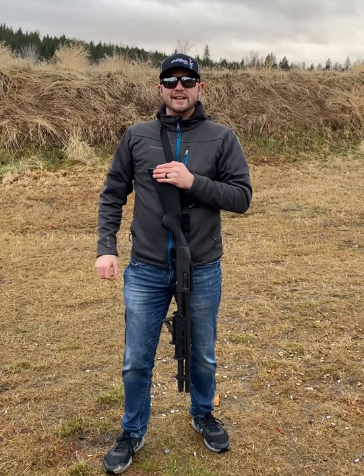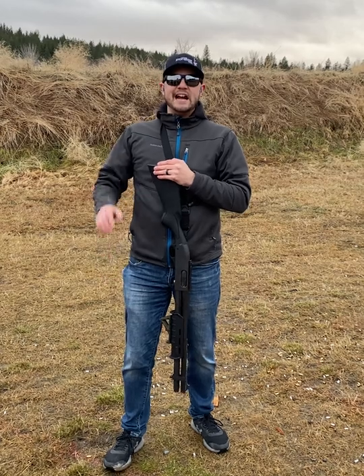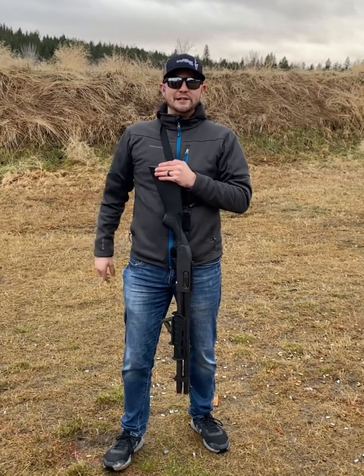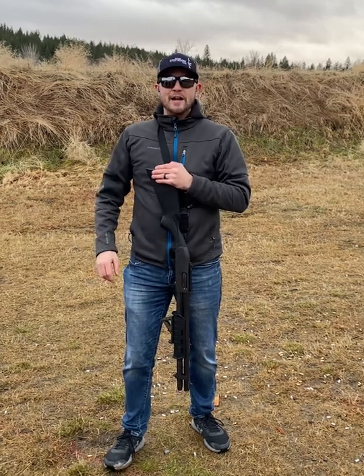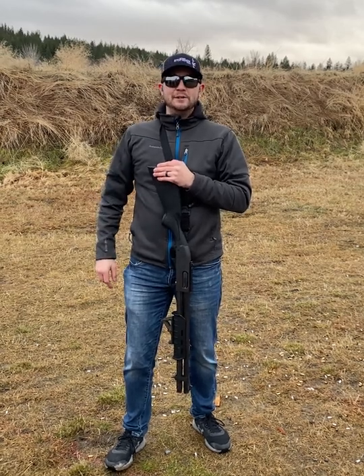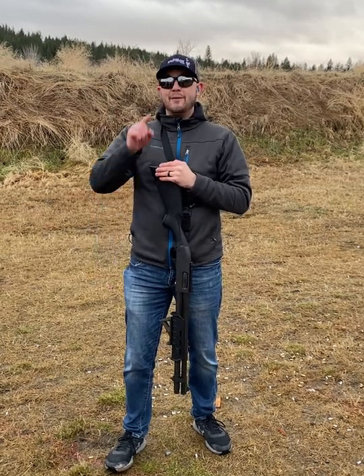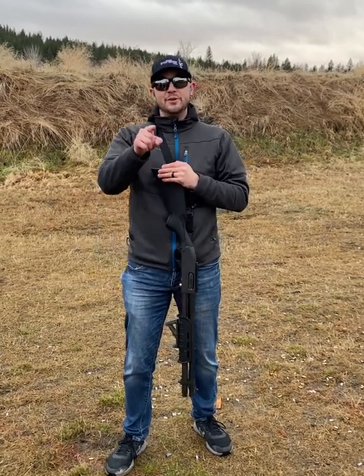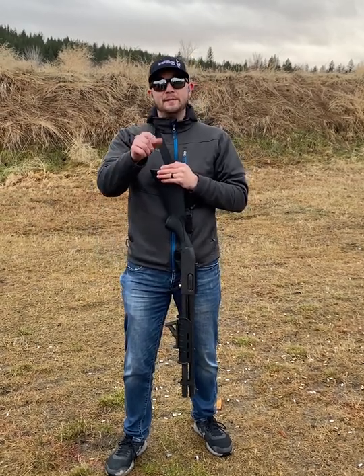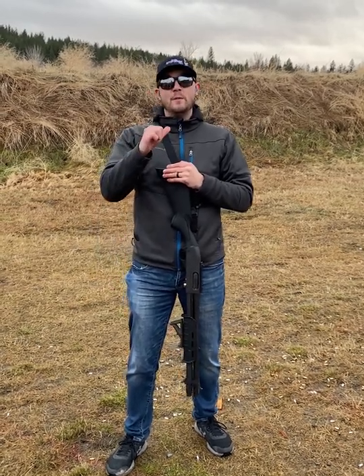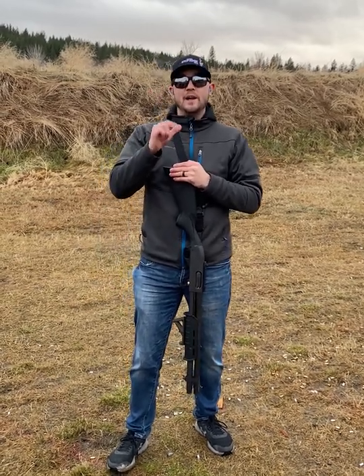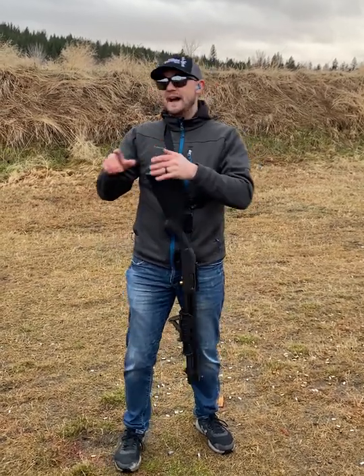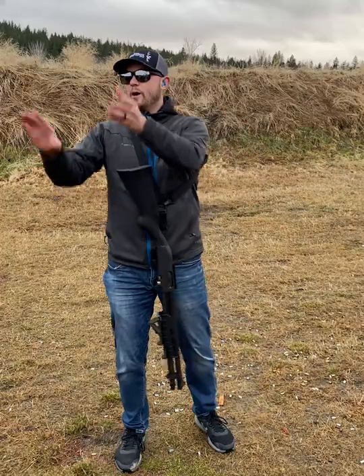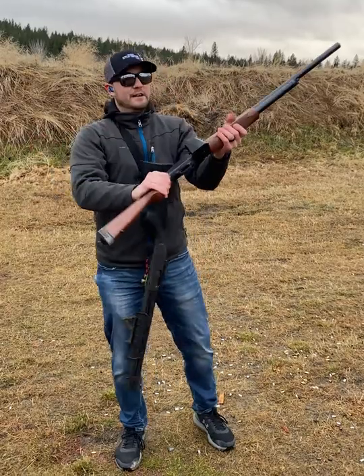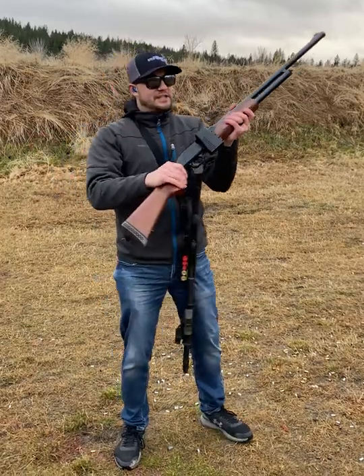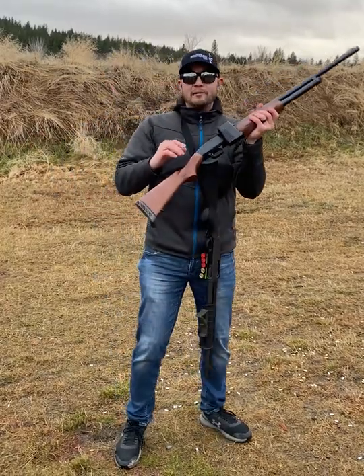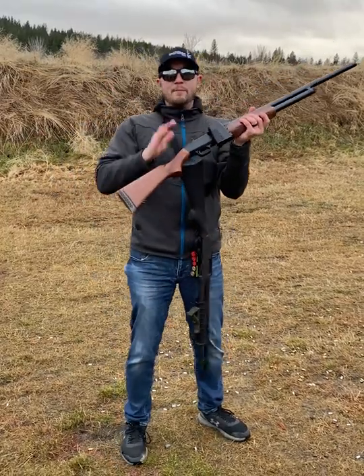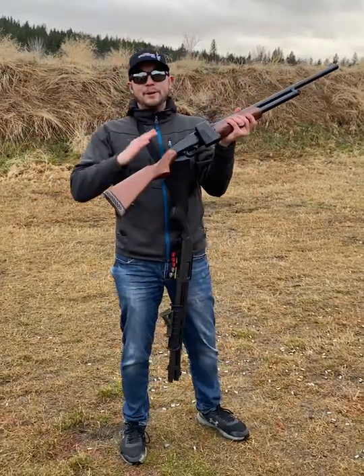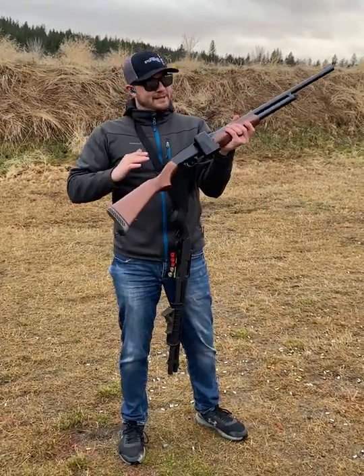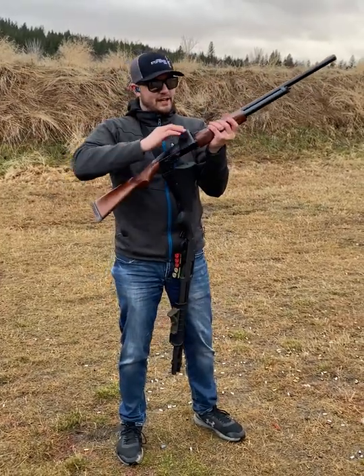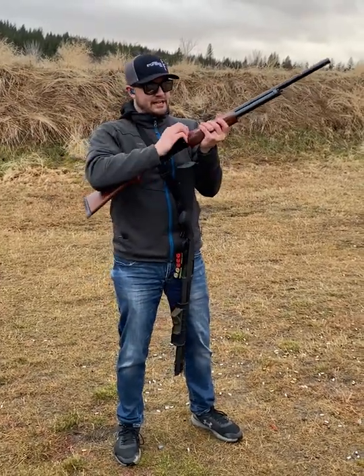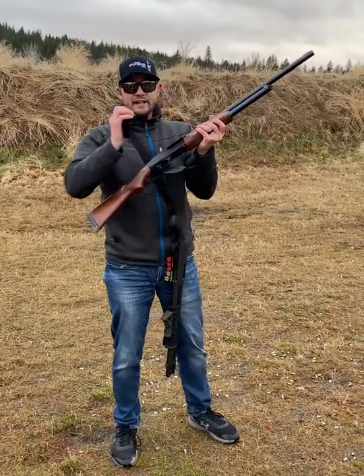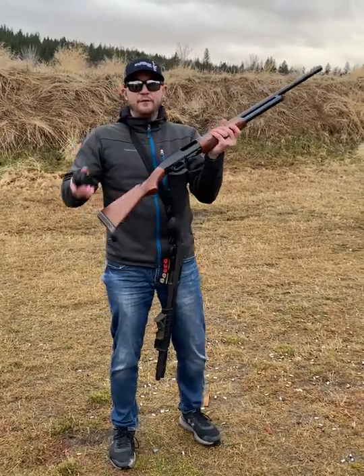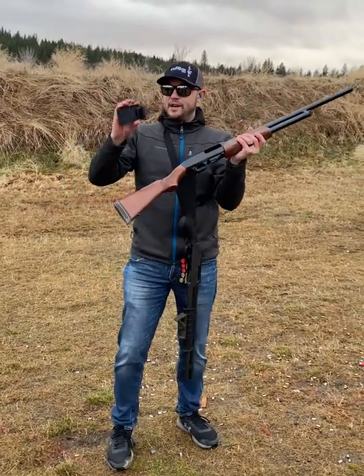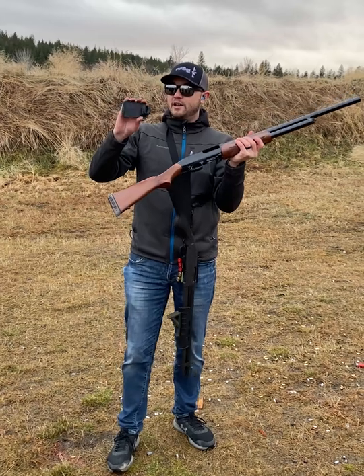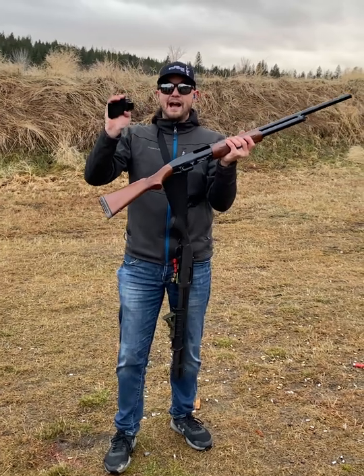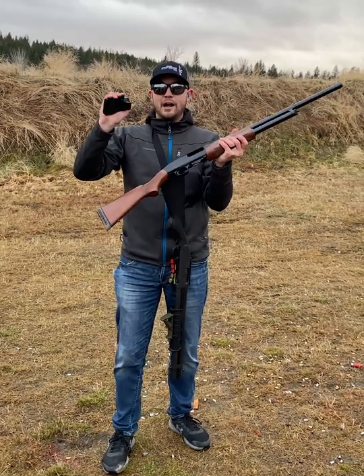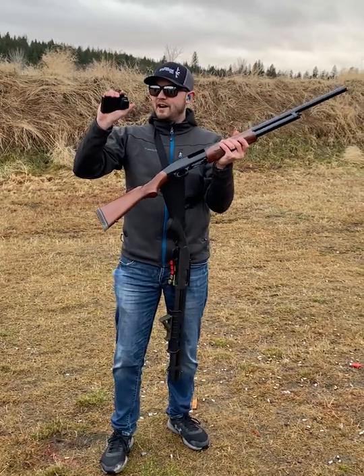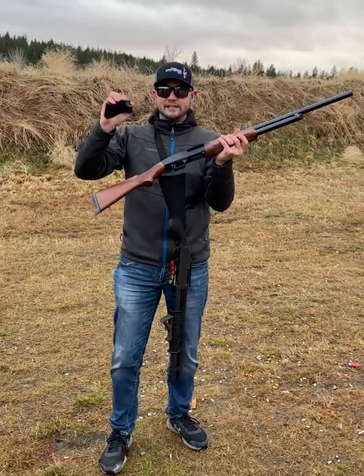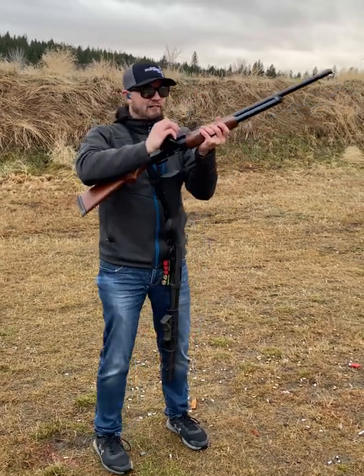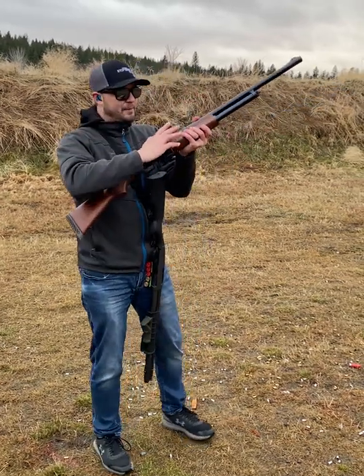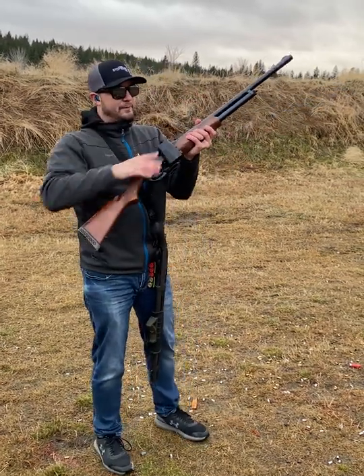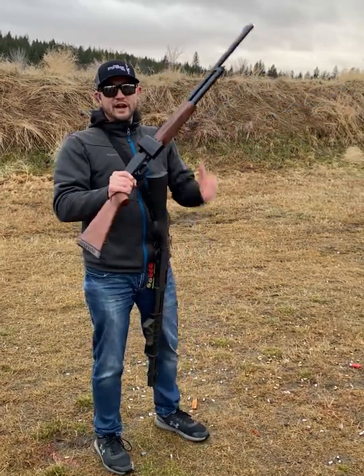Hey guys, Dylan Irvin here with Stopbox USA. I want to show you guys something that we've been working on that you've been asking for. This is a chamber lock for your Mossberg and Remington shotguns. Just like our AR-15 chamber lock, you now have our Stopbox locking mechanism locking up the chamber of your shotgun.